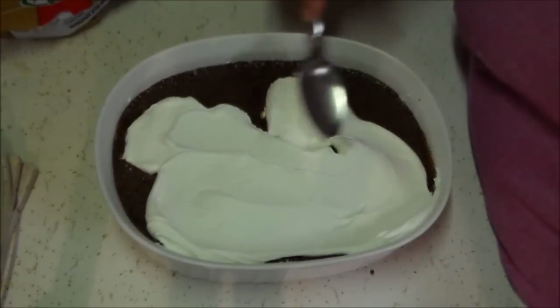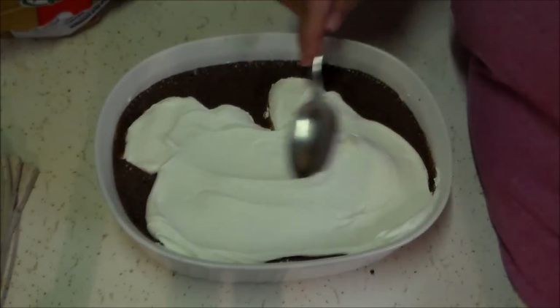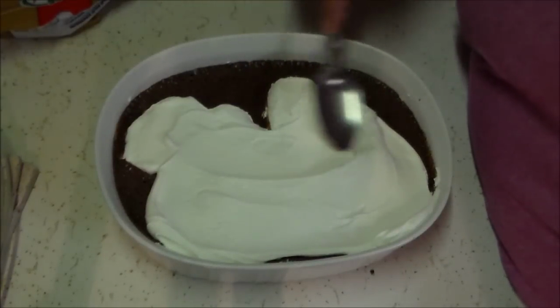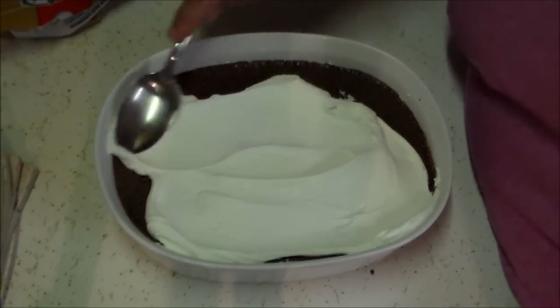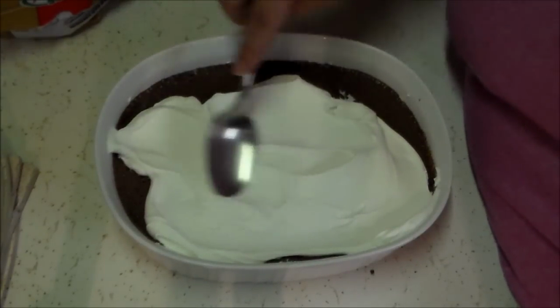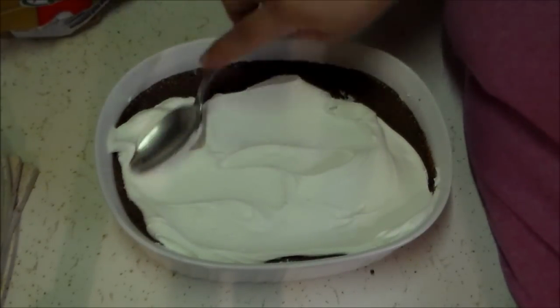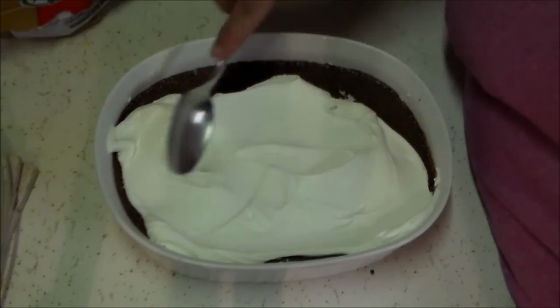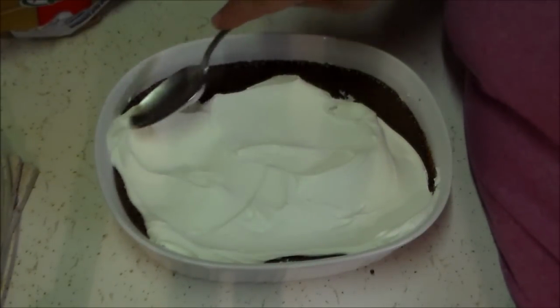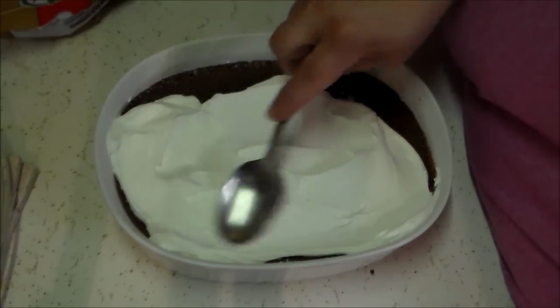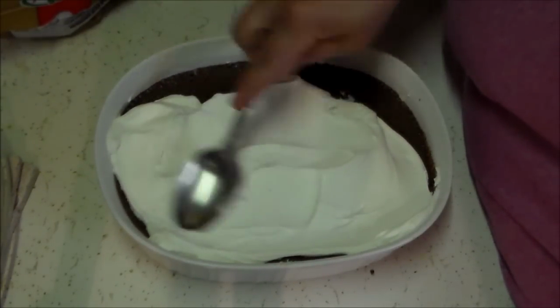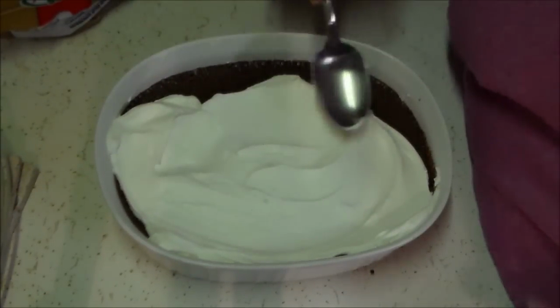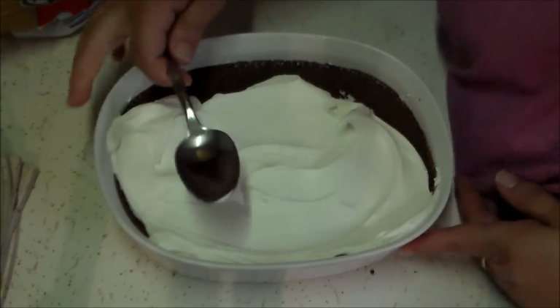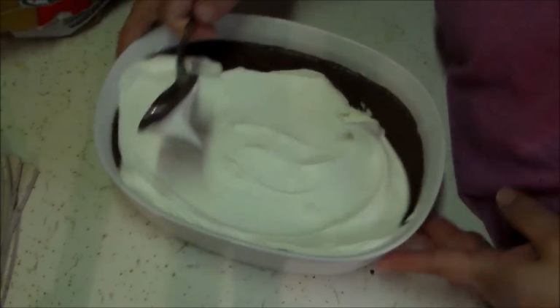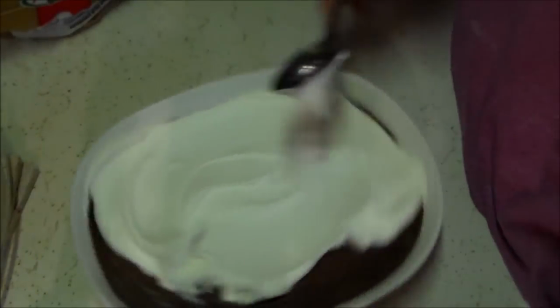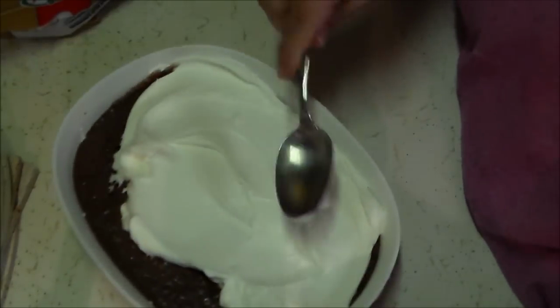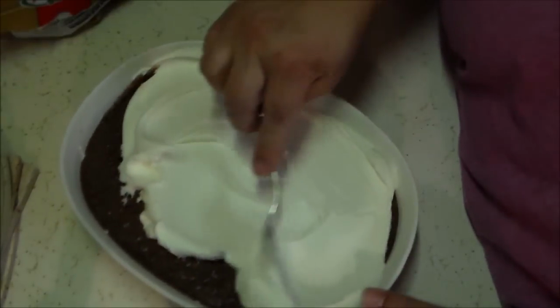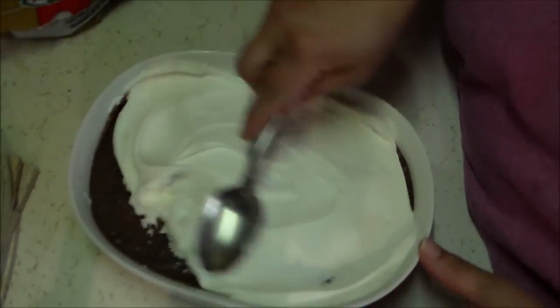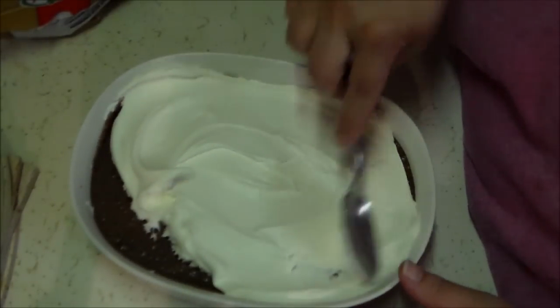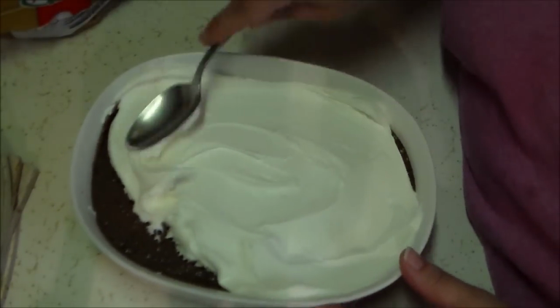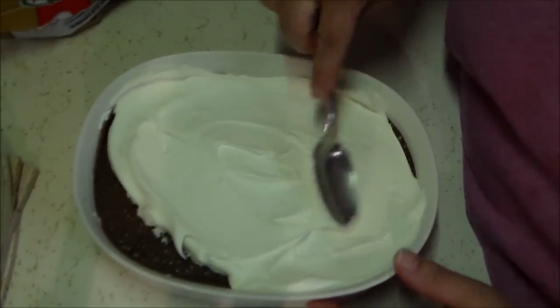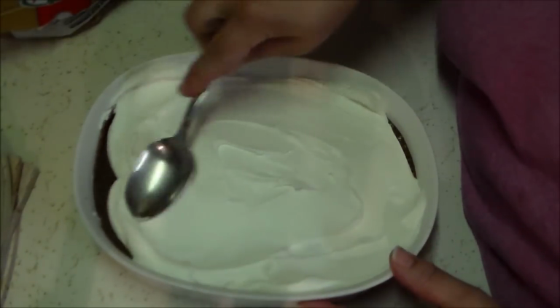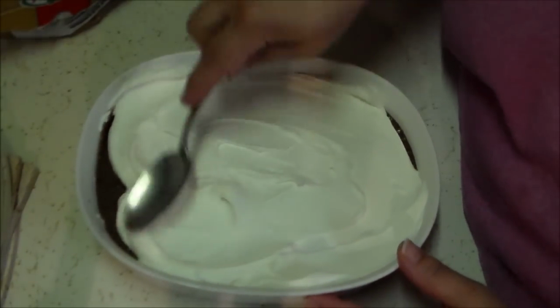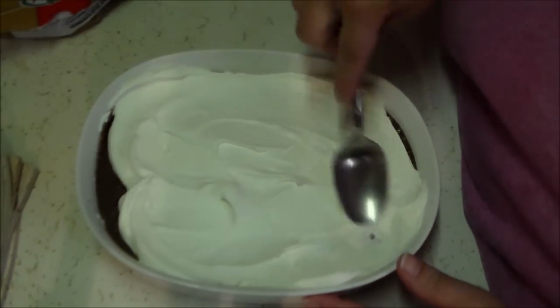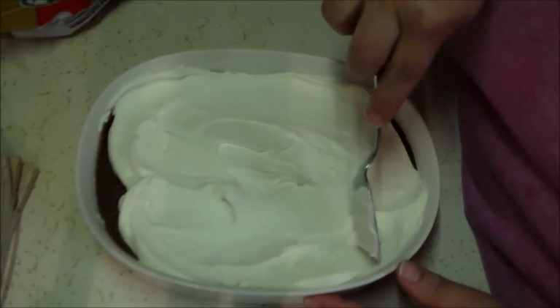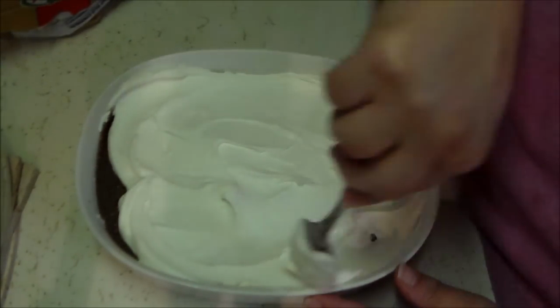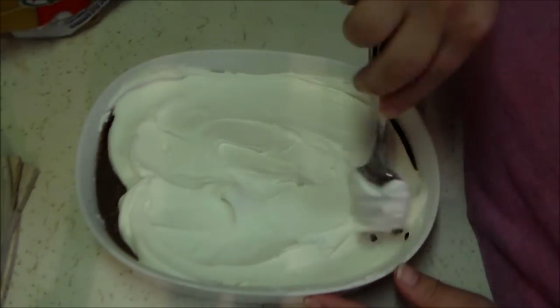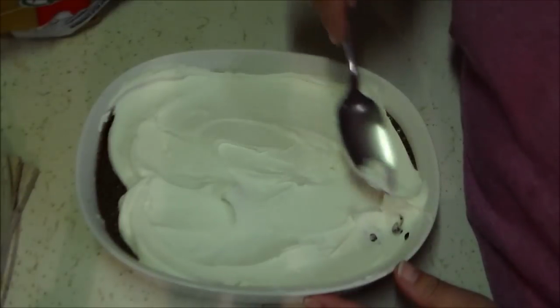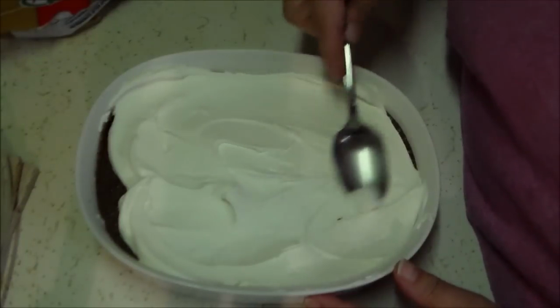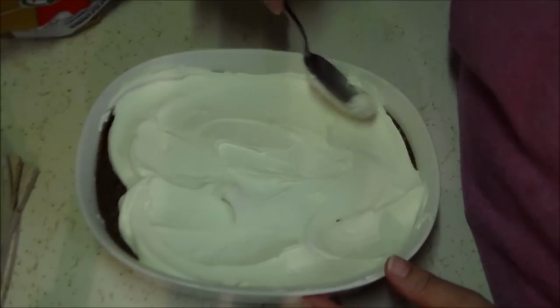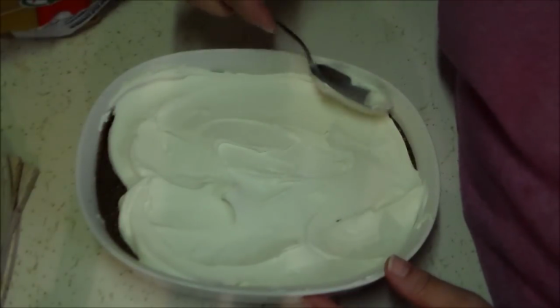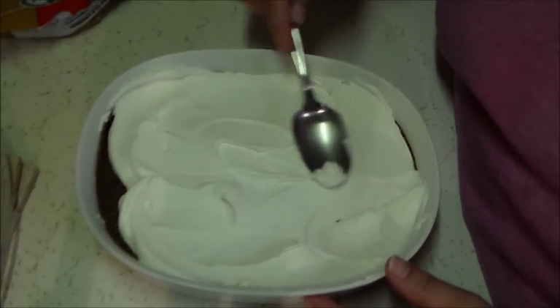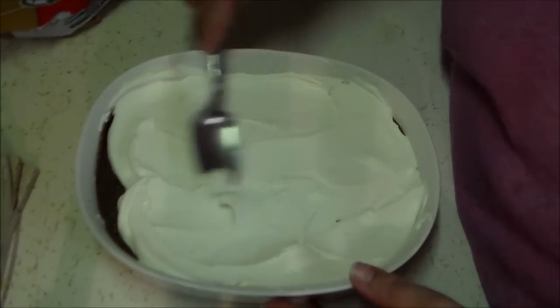I put the rest of that container of sugar-free Cool Whip directly on top of the pudding and spread it around. The pudding for the most part stayed put because it had set up pretty firmly. And that's pretty much all there is to it.